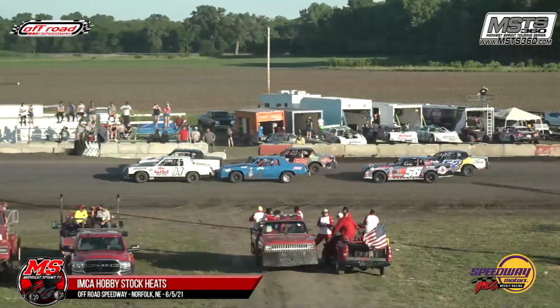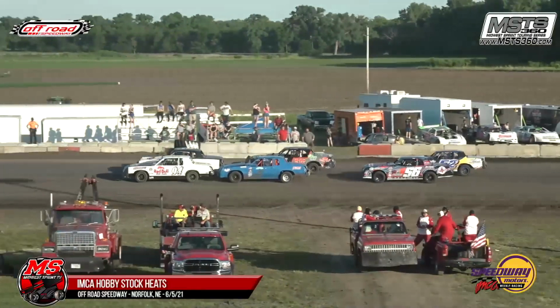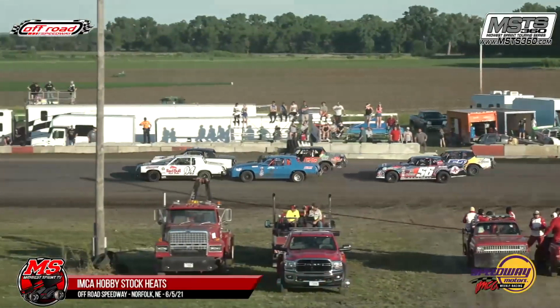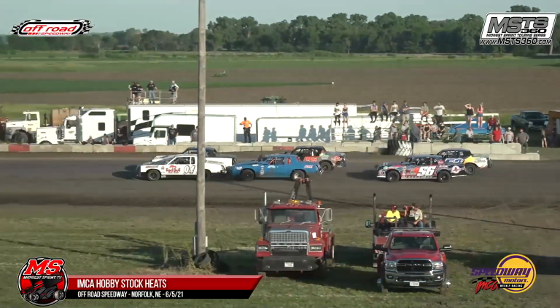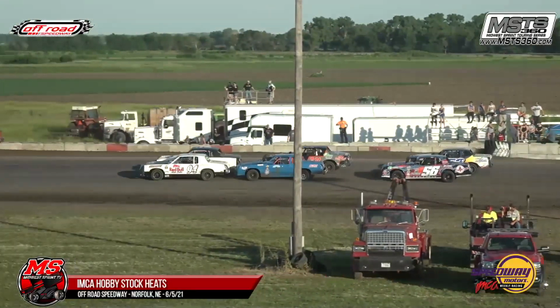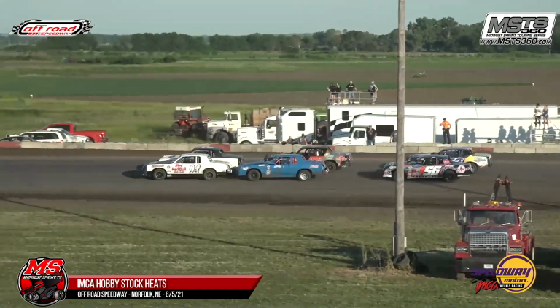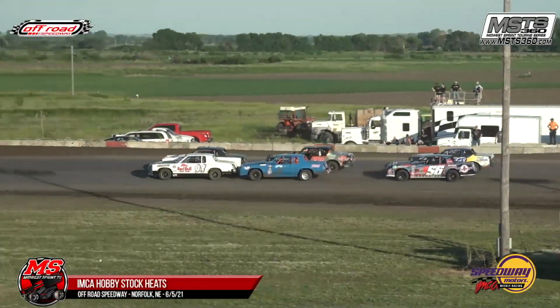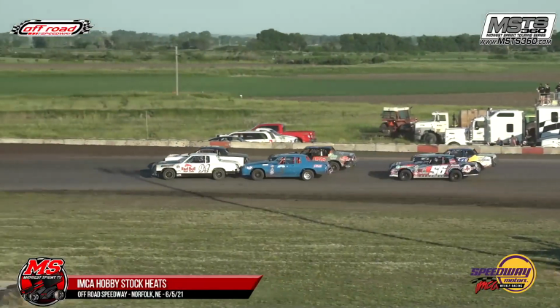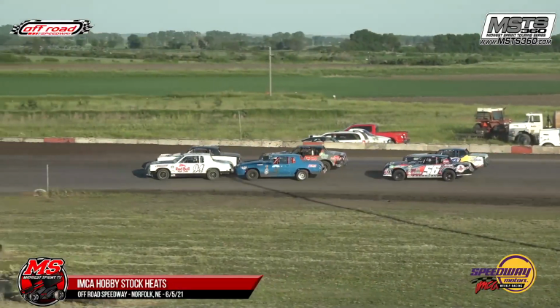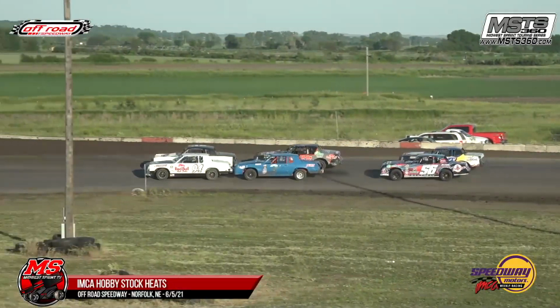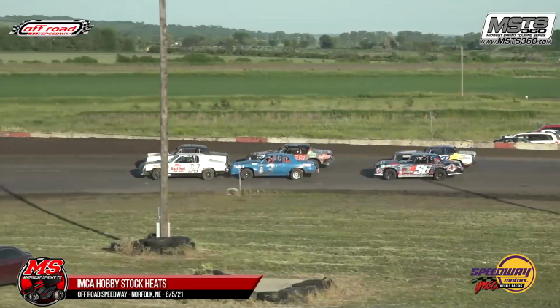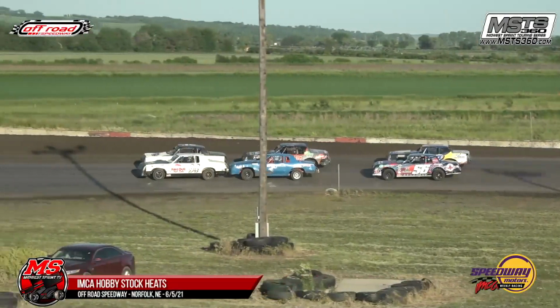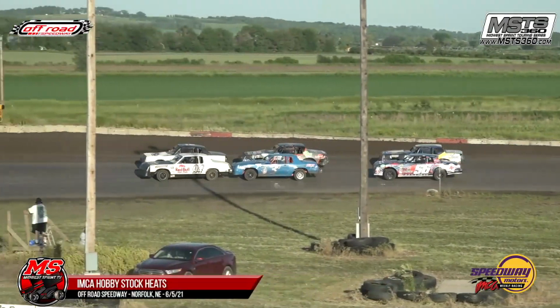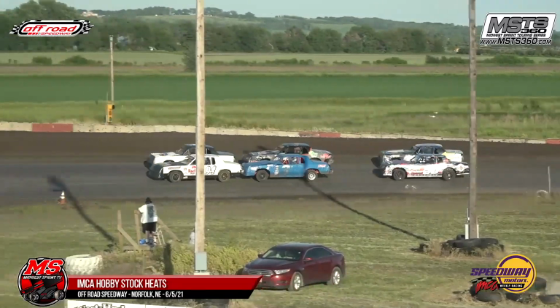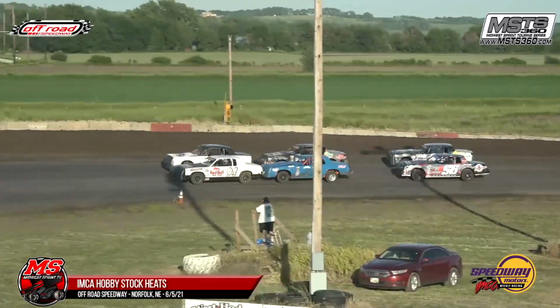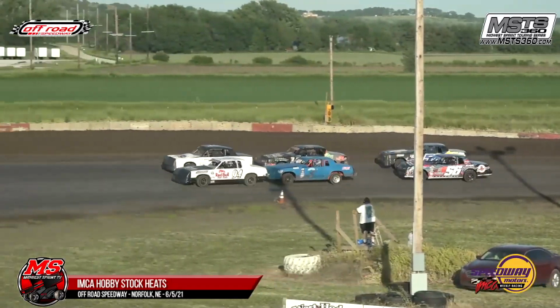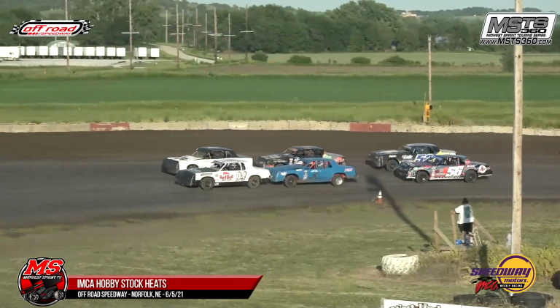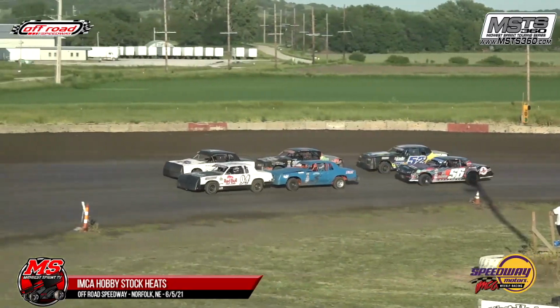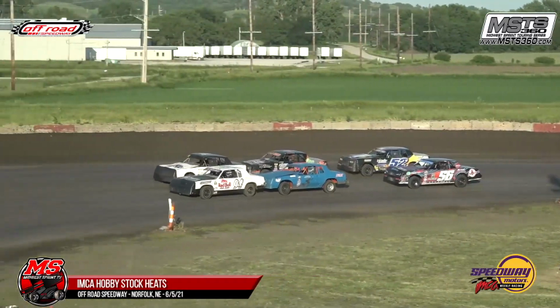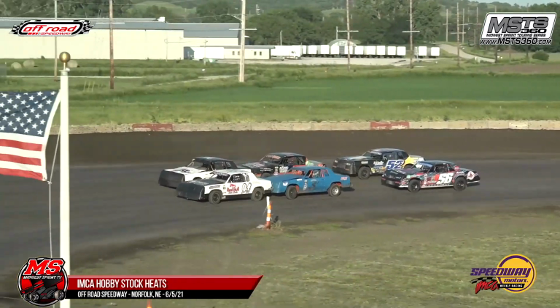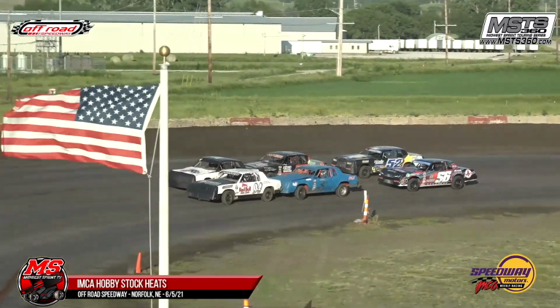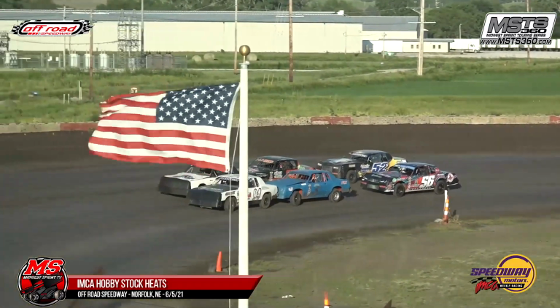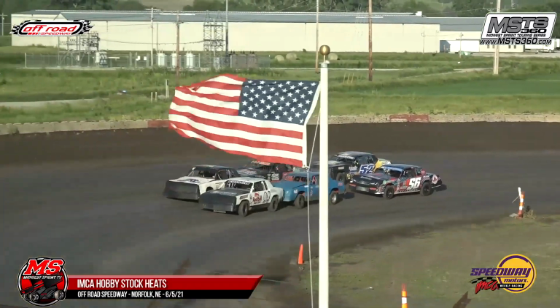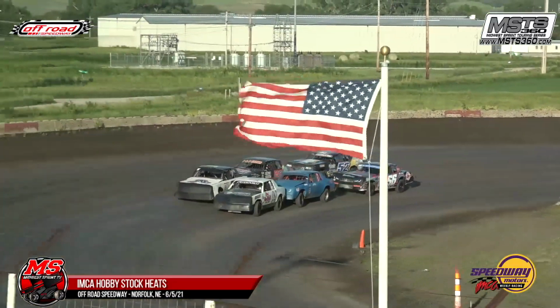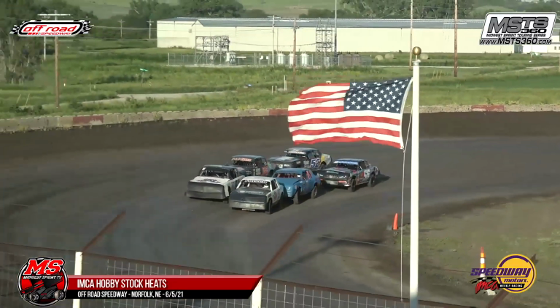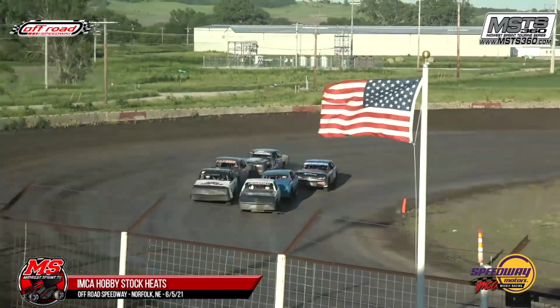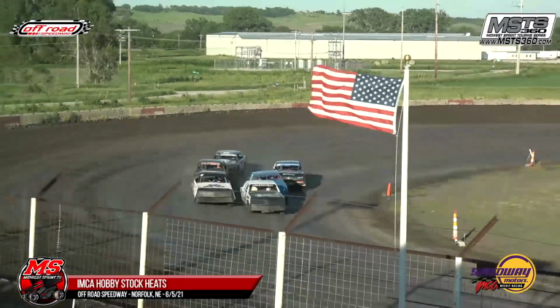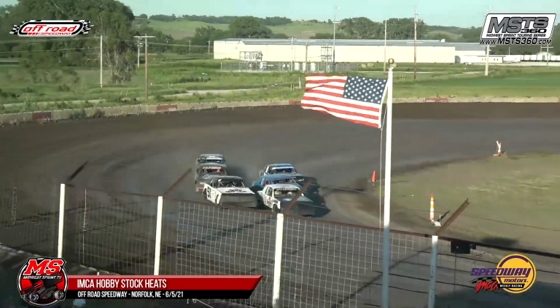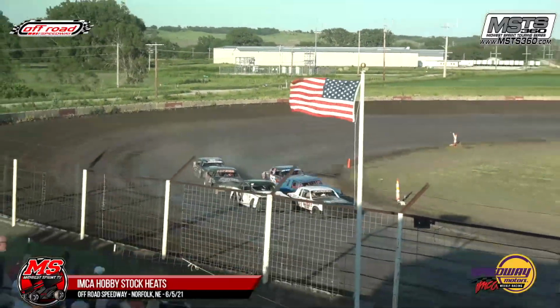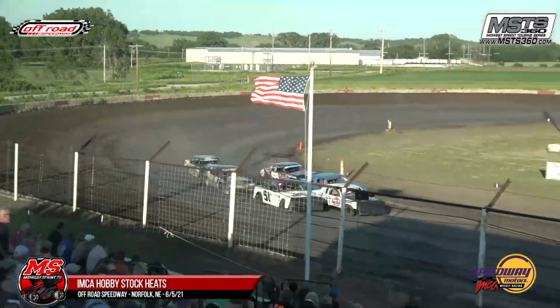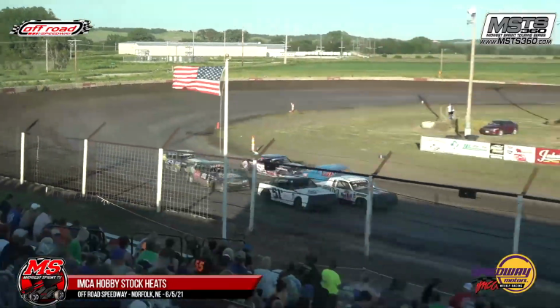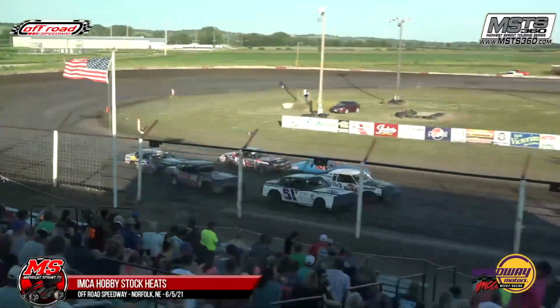First heat race in your Wild Things, your IMC Hobbies. Trevor Frisch, Bristol Arneson, row one. Joe Rosberg, Tanner Euling, row two. Nate Buck, Jason Wilkinson — the Shadow — row number three. Let's go racing.